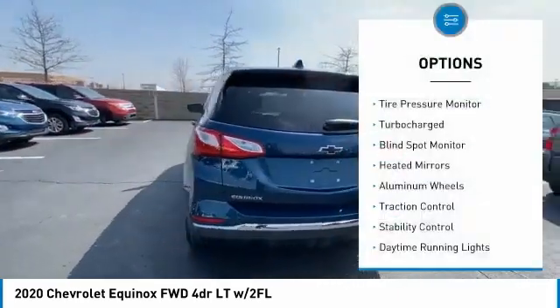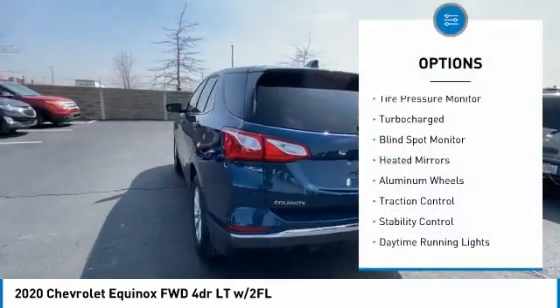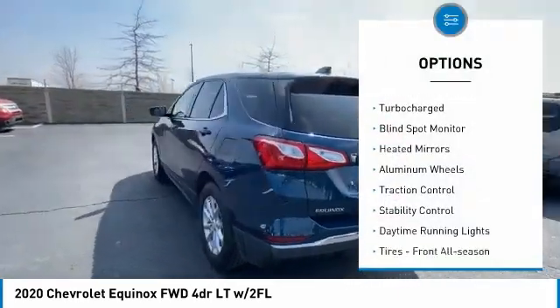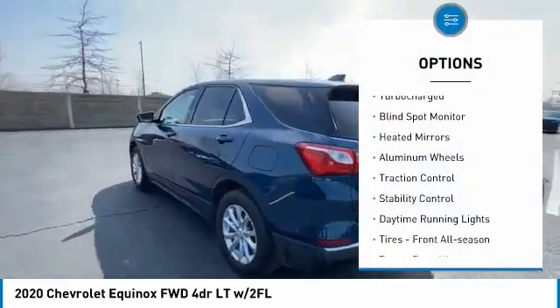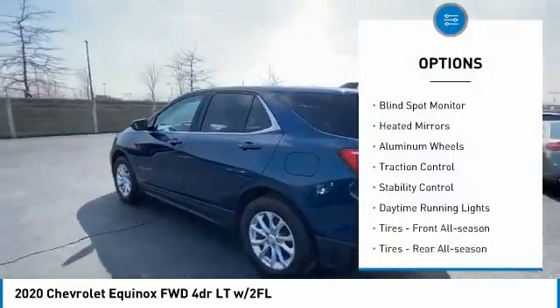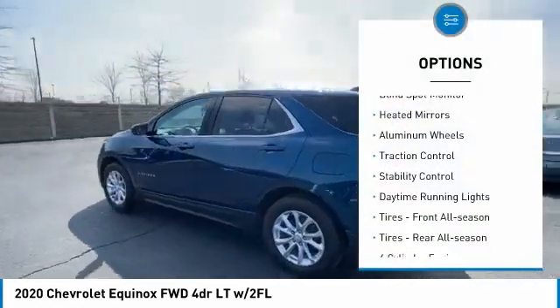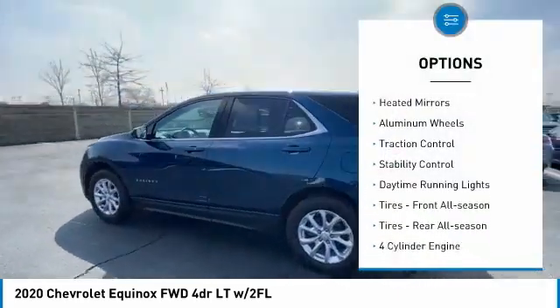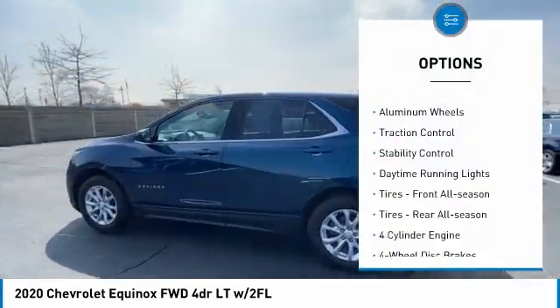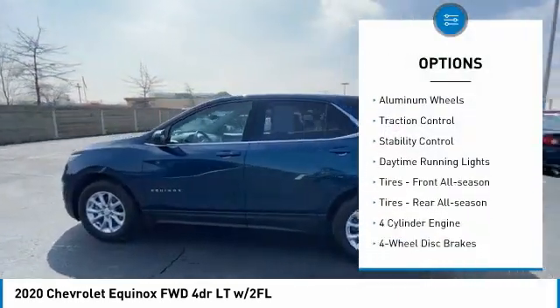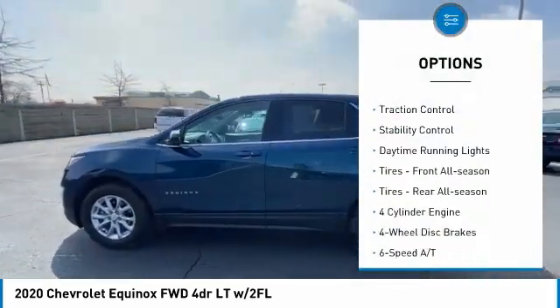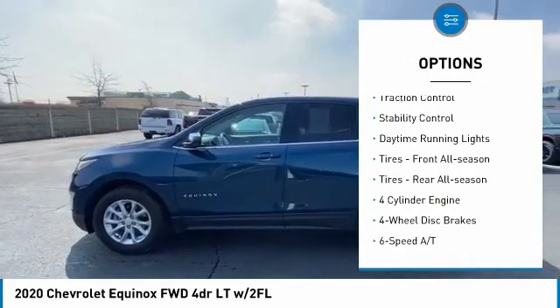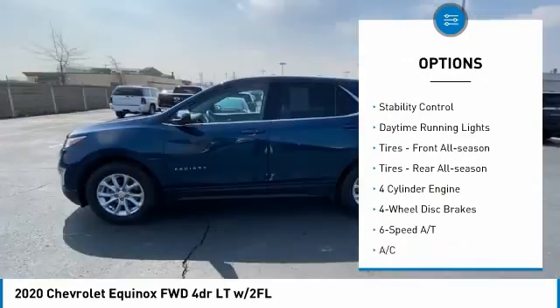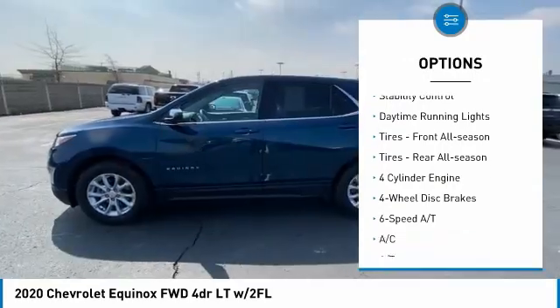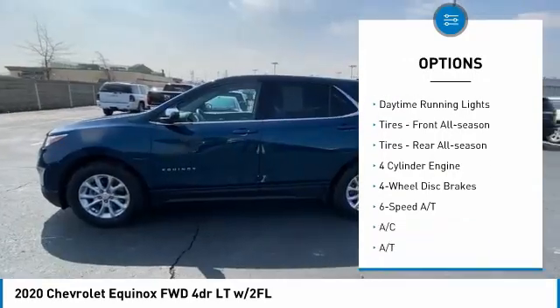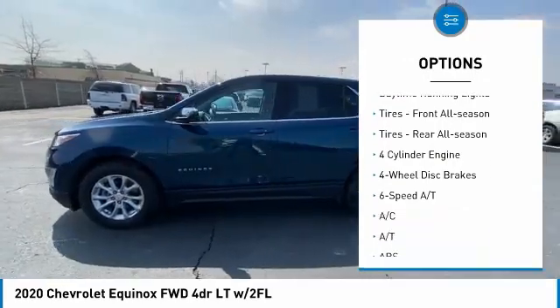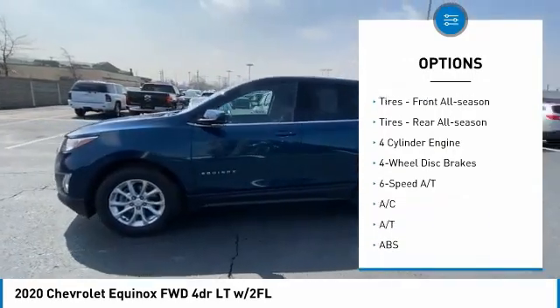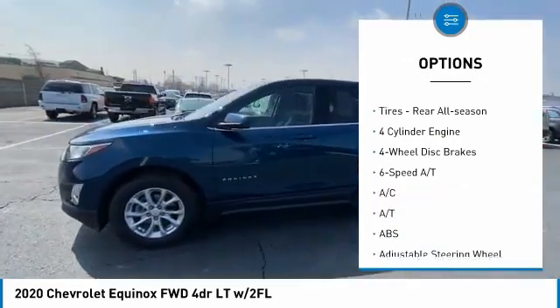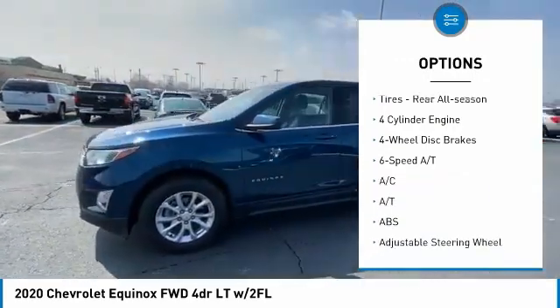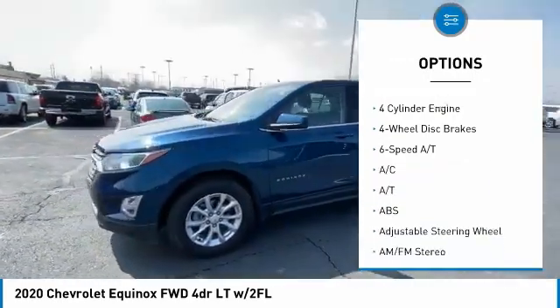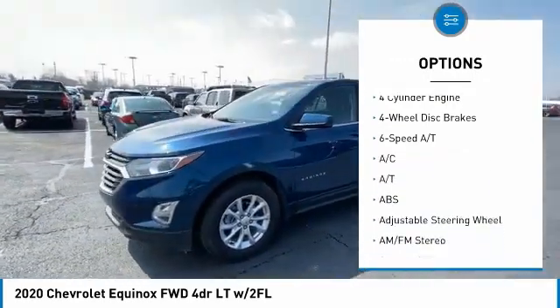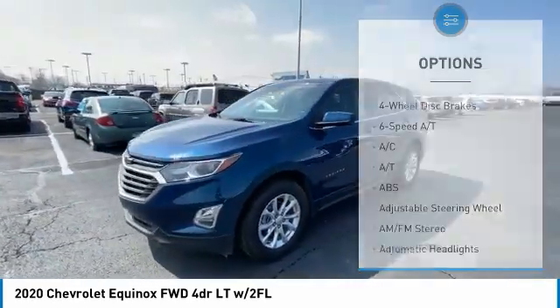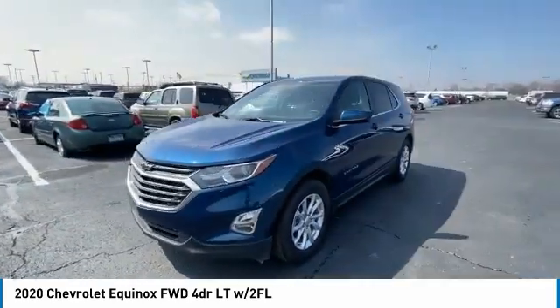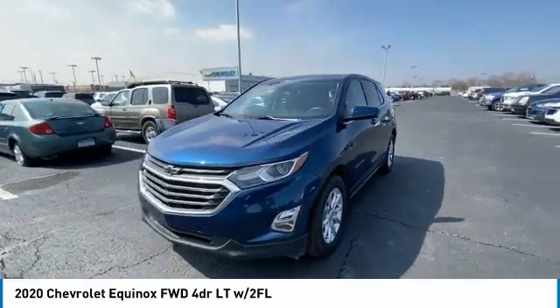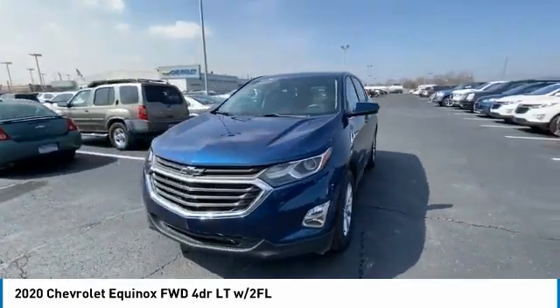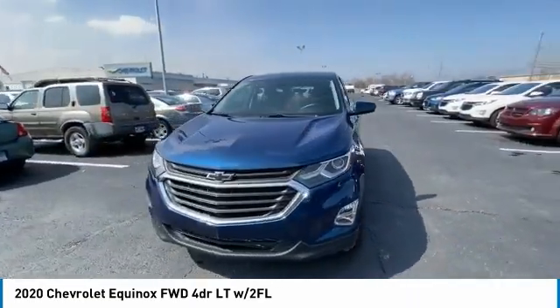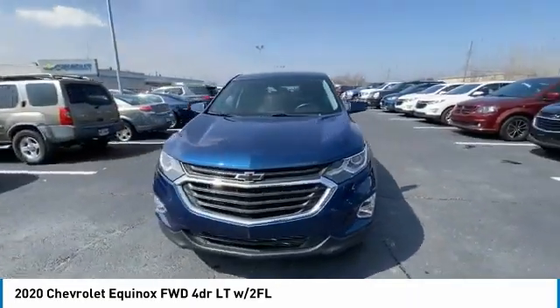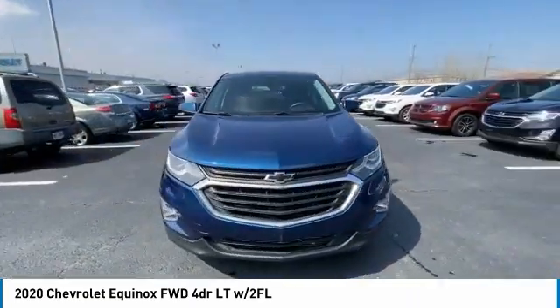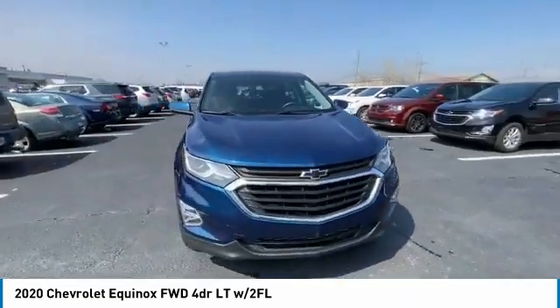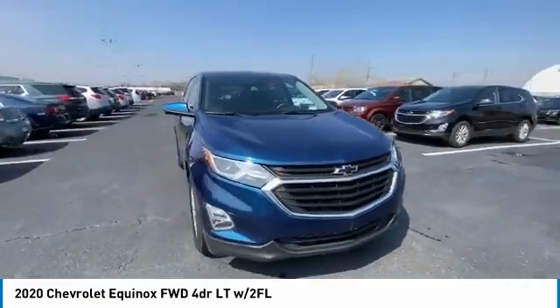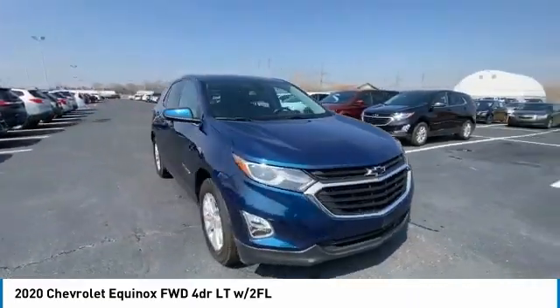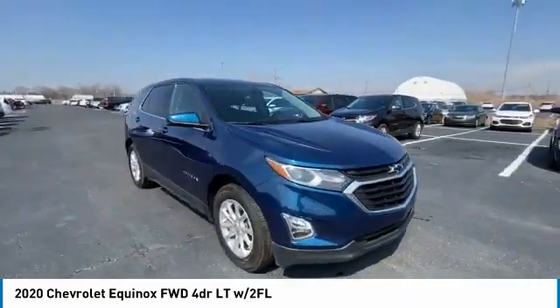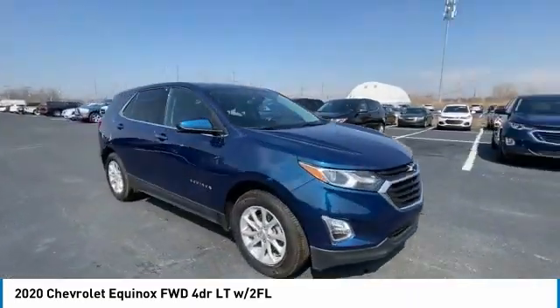Tire pressure monitor, turbocharged, blind spot monitor, heated mirrors, aluminum wheels, traction control, stability control, daytime running lights, front all-season tires, rear all-season tires.